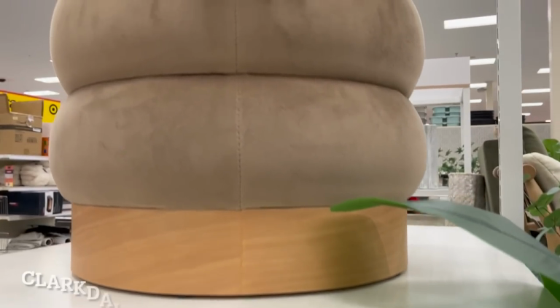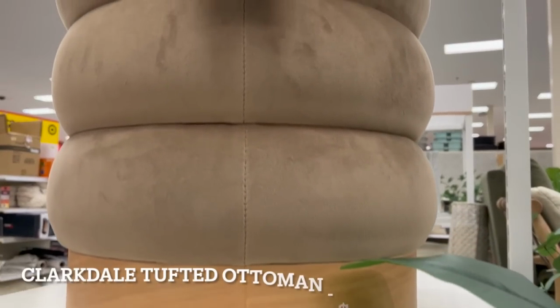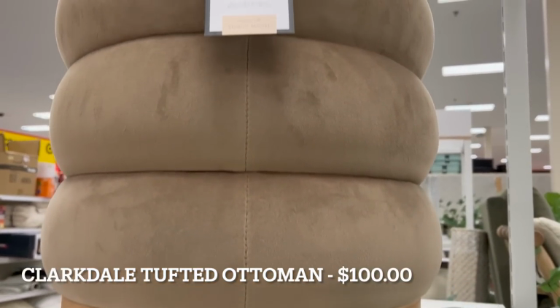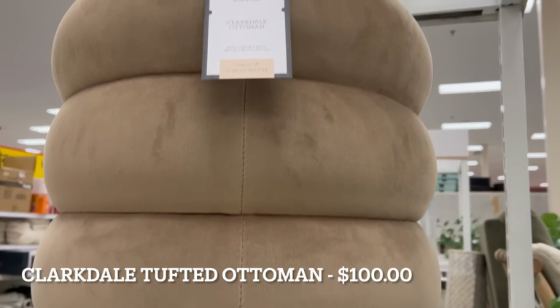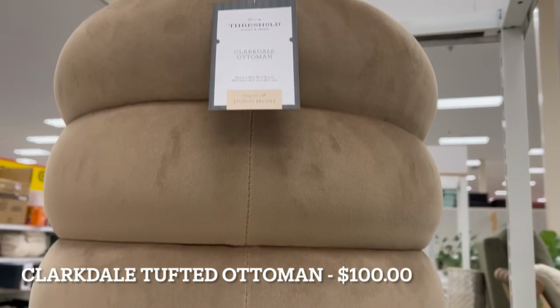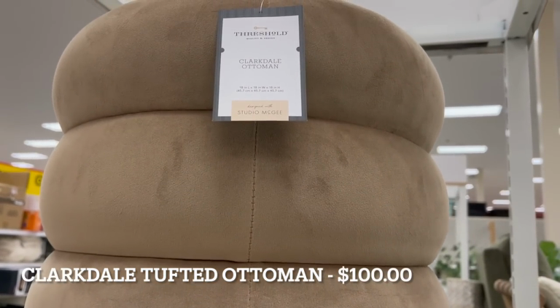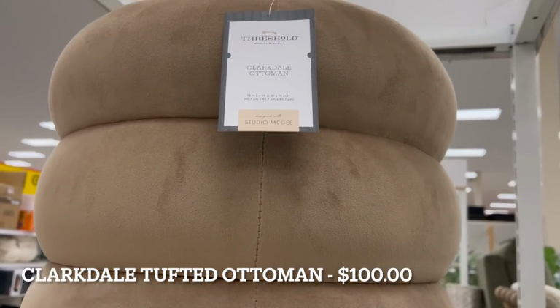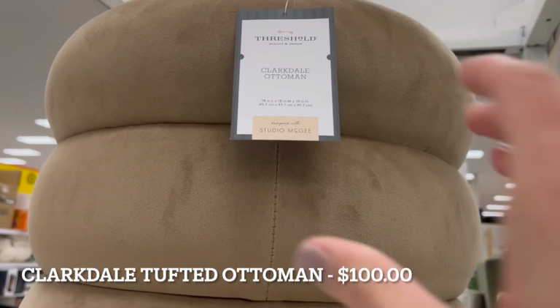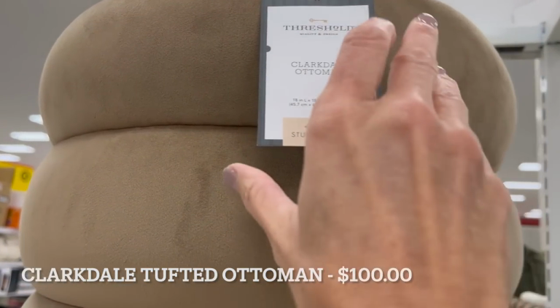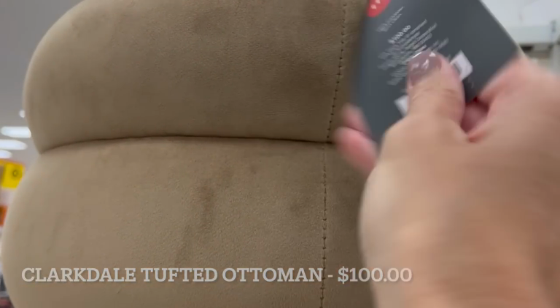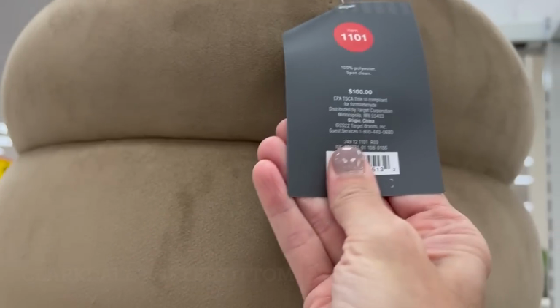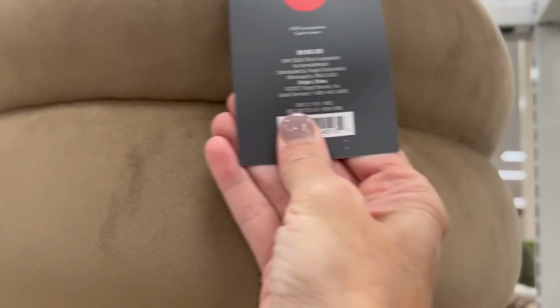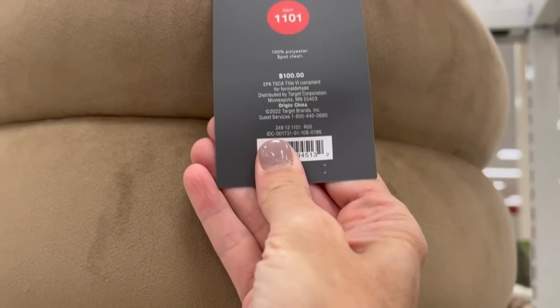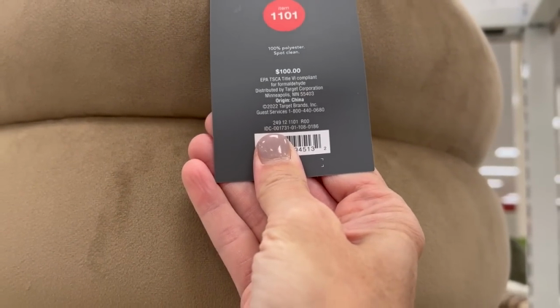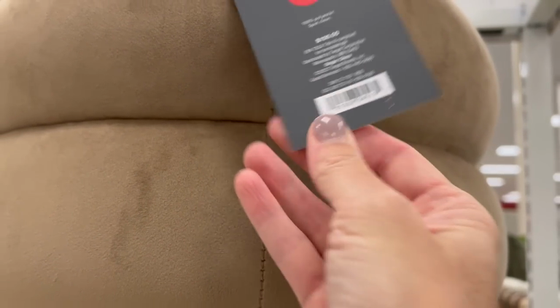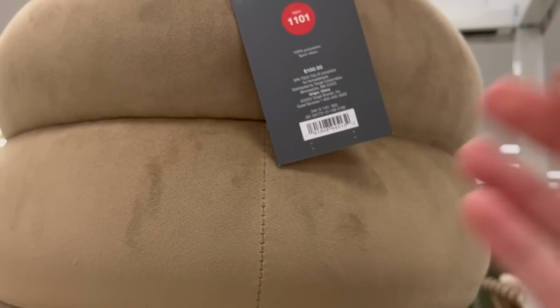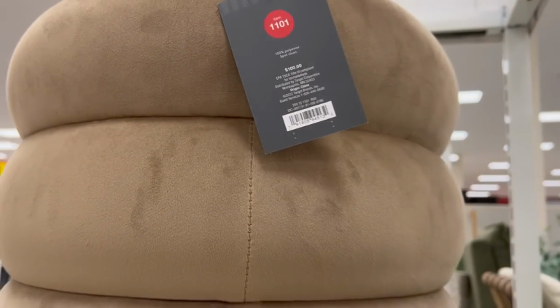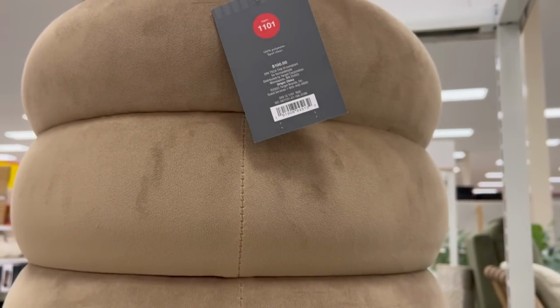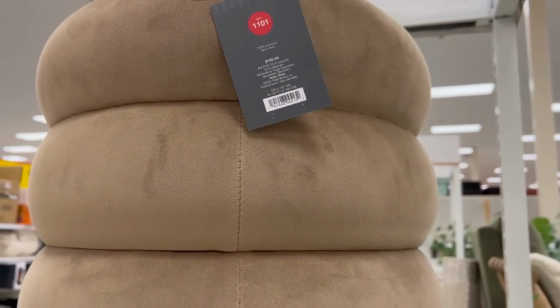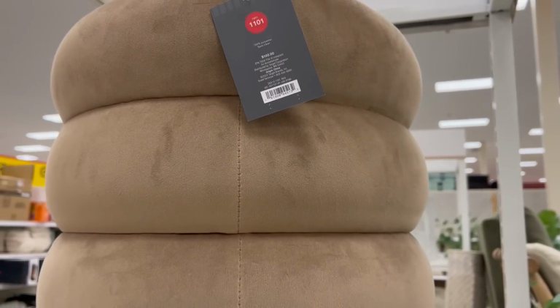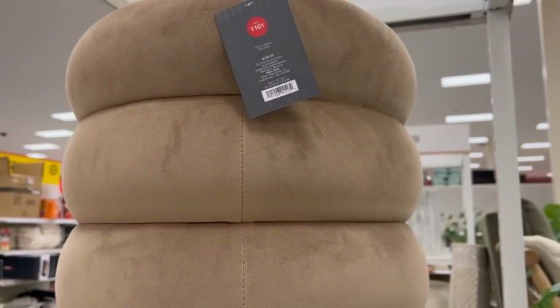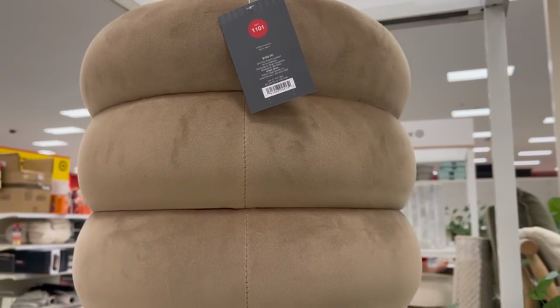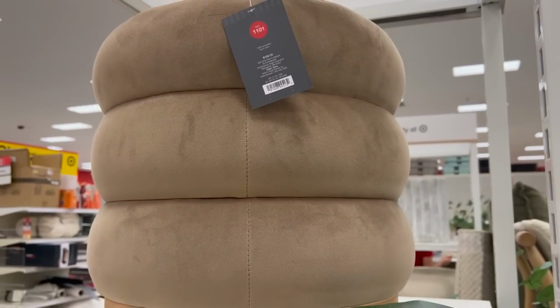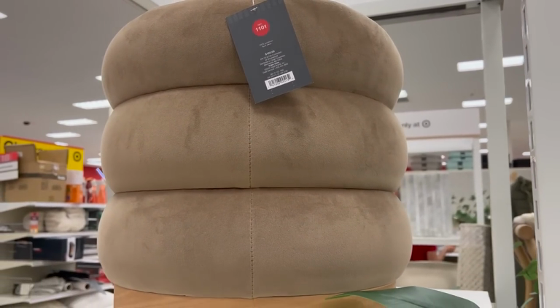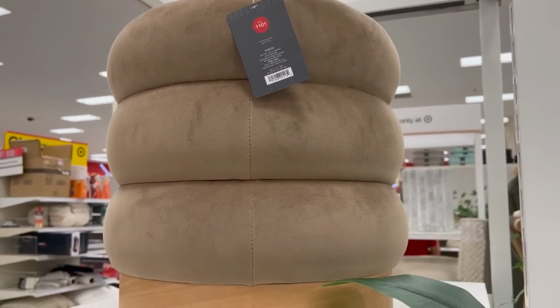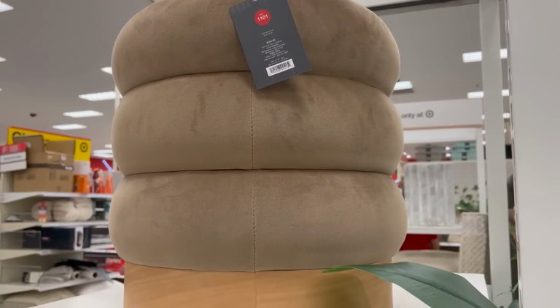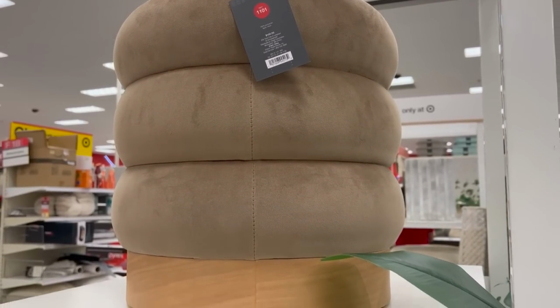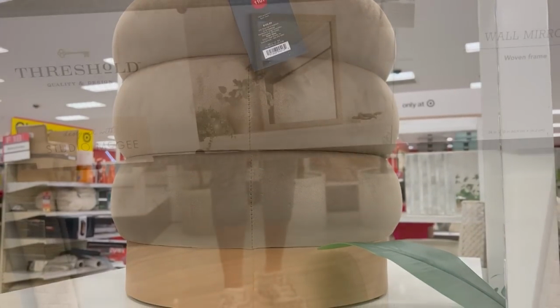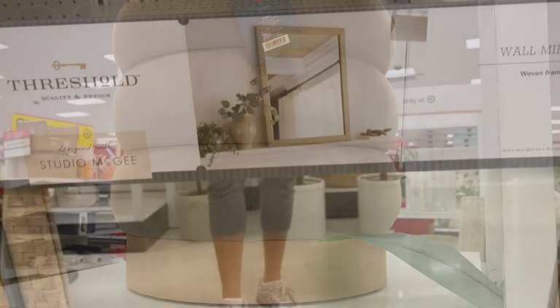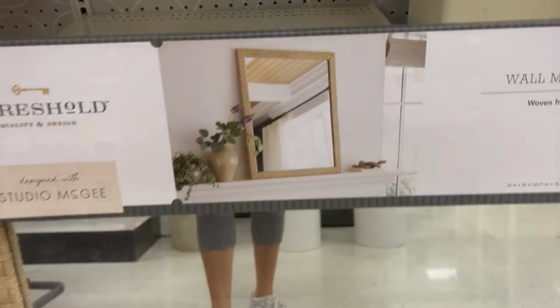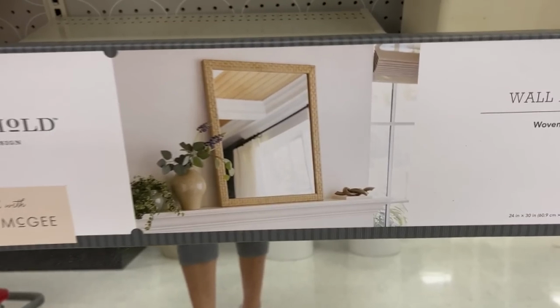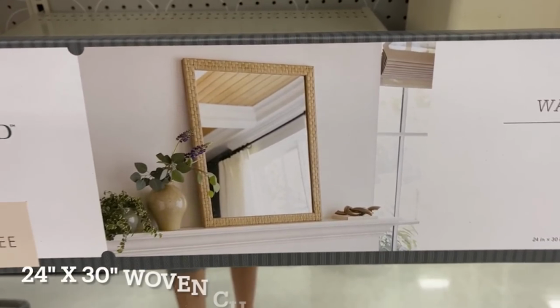This Clarksdale tufted ottoman is so beautiful — it has a wooden base. This is the light tan color, and it also comes in a light green and a cream color as well.